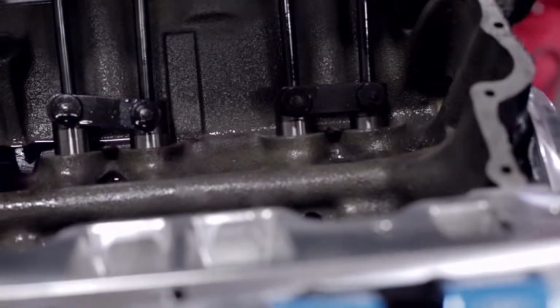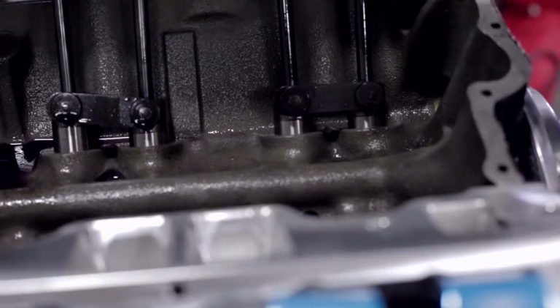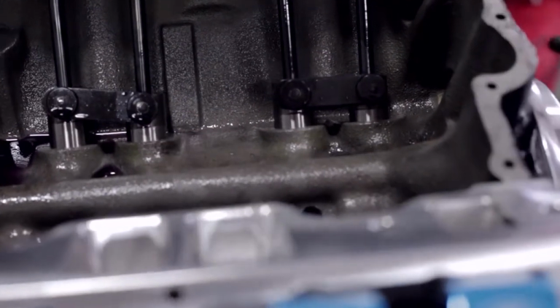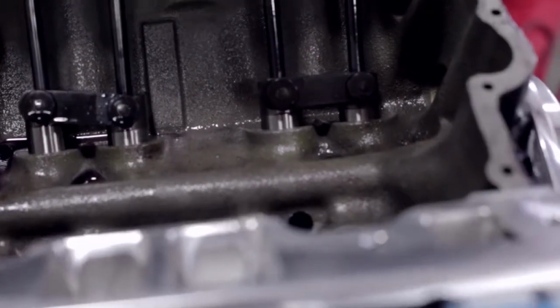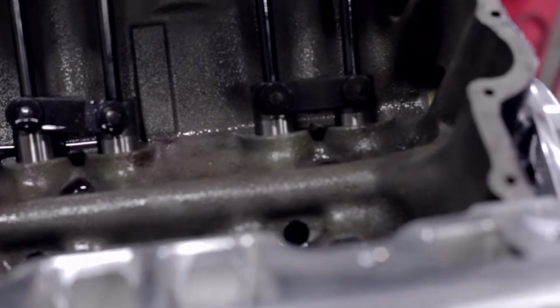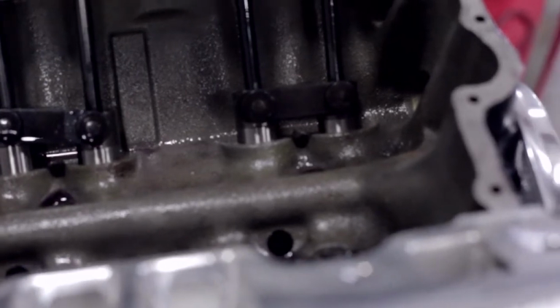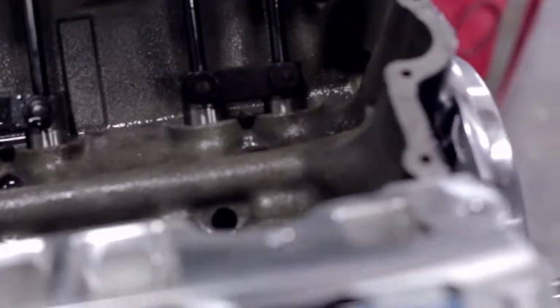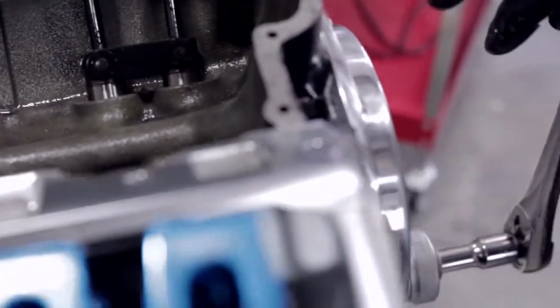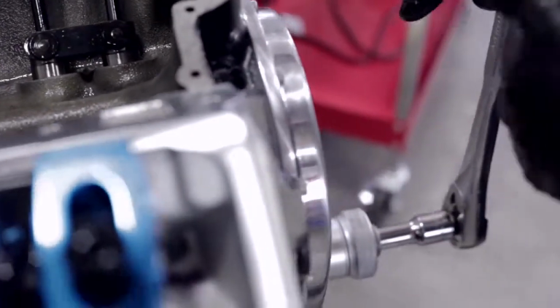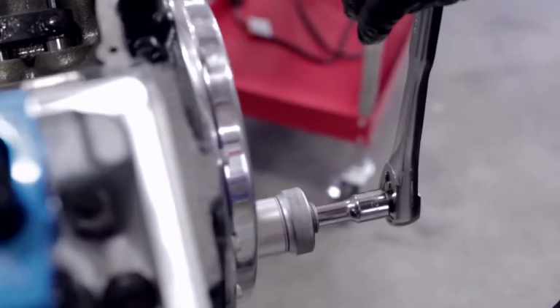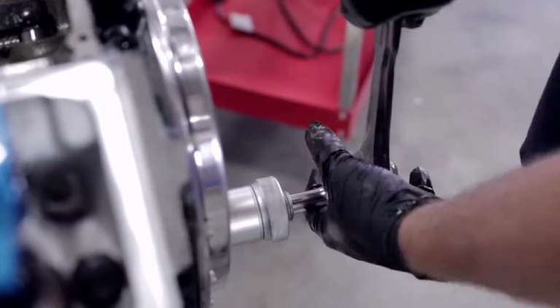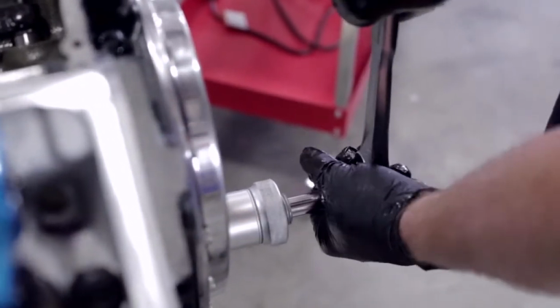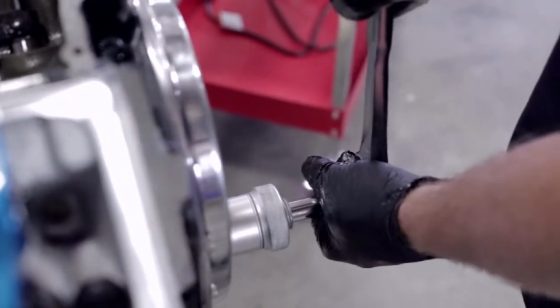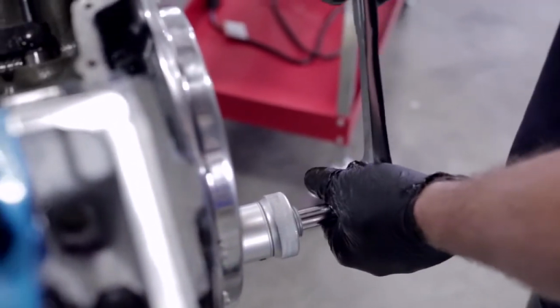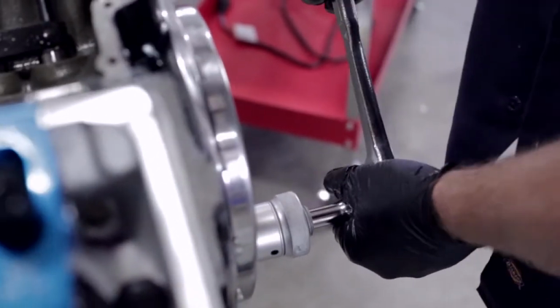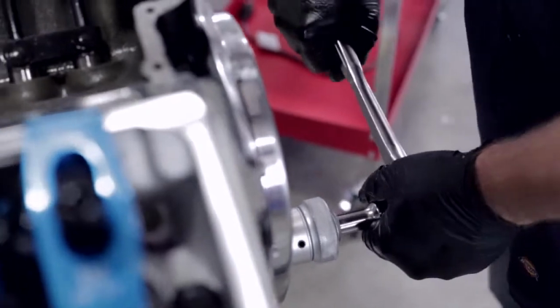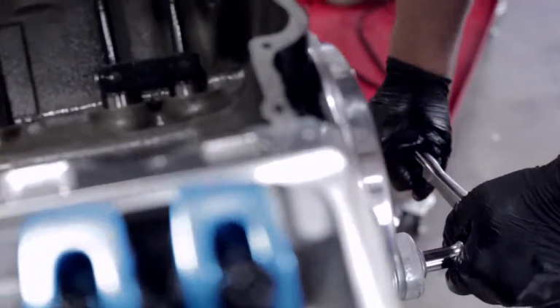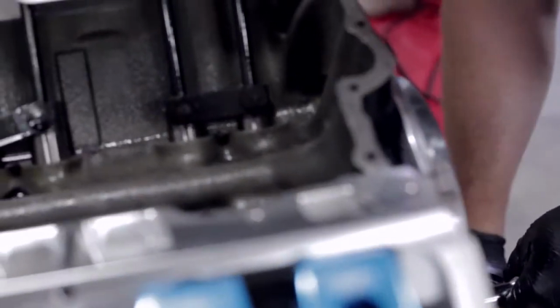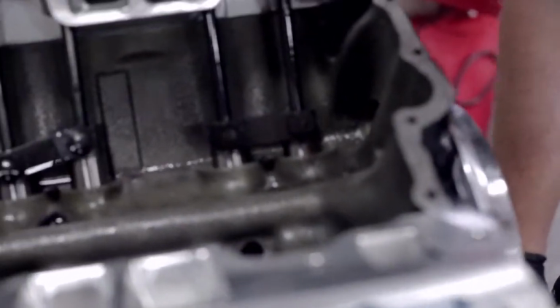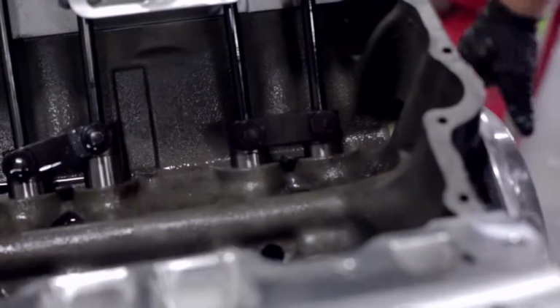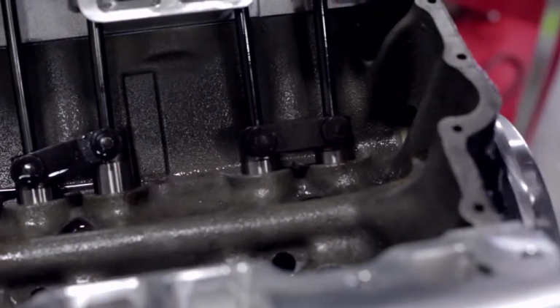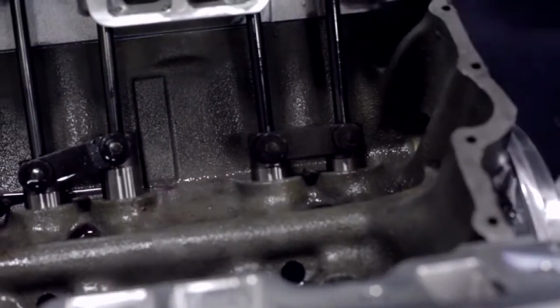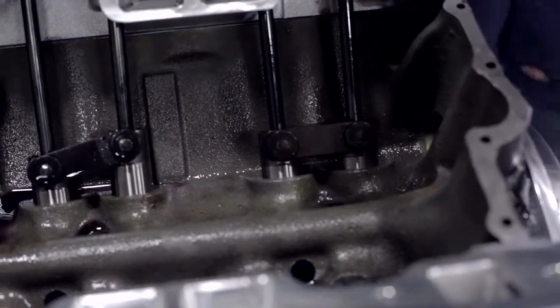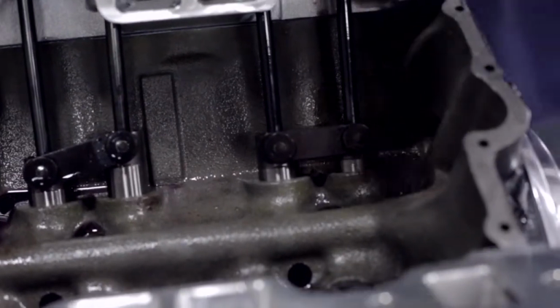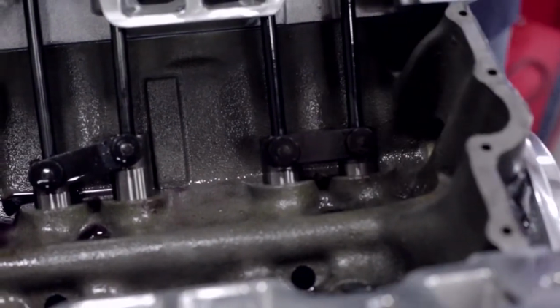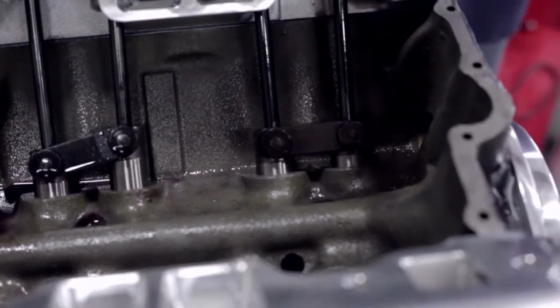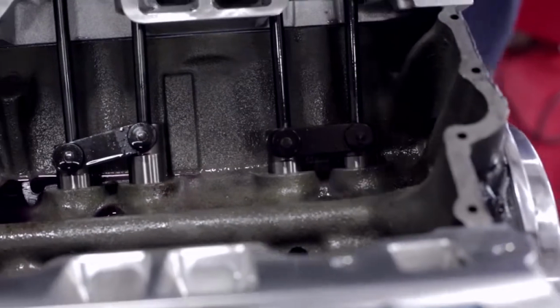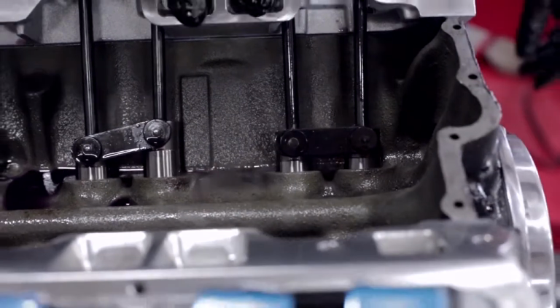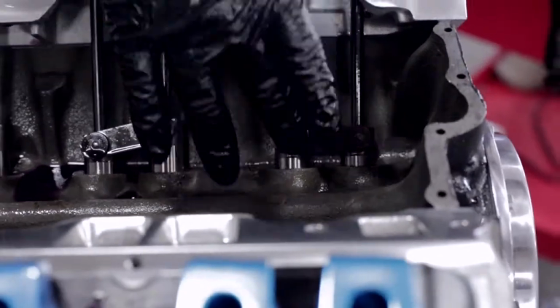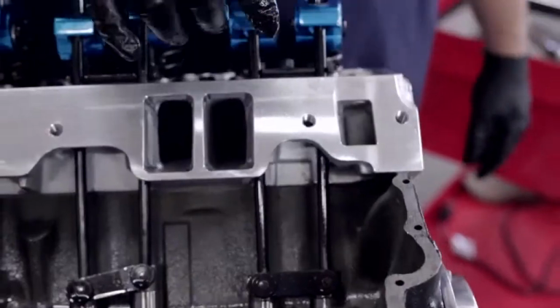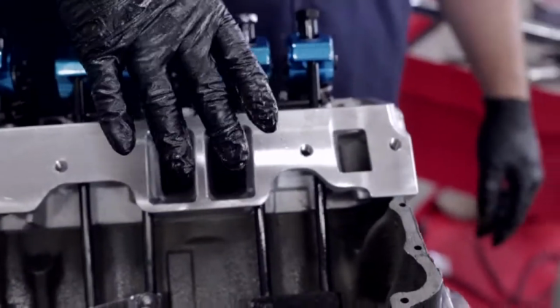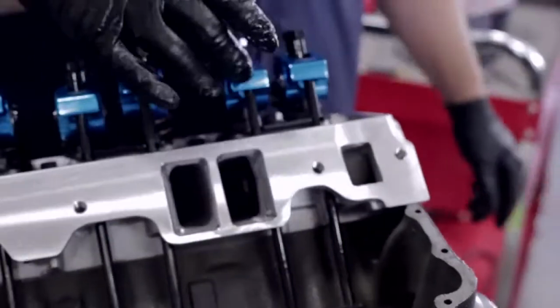At that point, we'll bring our ratchet up to 12 o'clock and go to 5 o'clock with it. What that tells us is we're now on the back end of the lobe — the lifter is not on the lobe anymore.